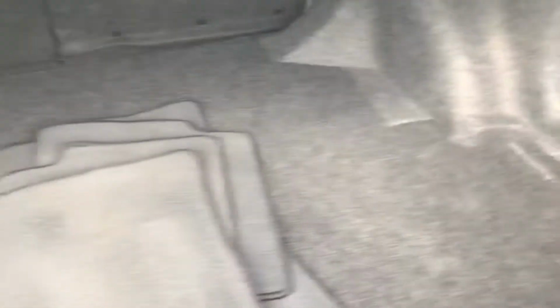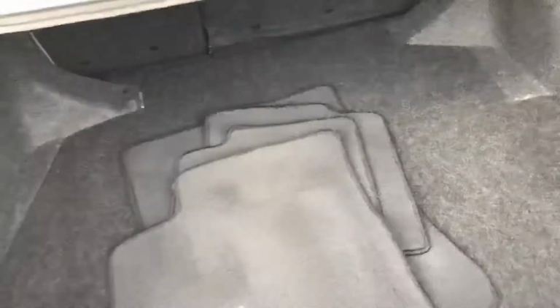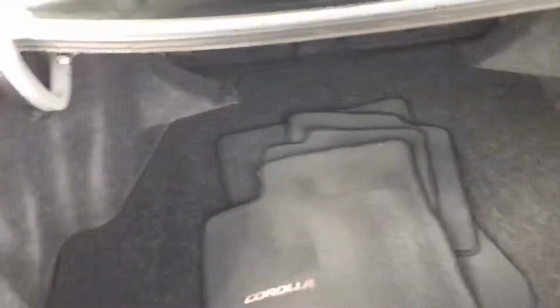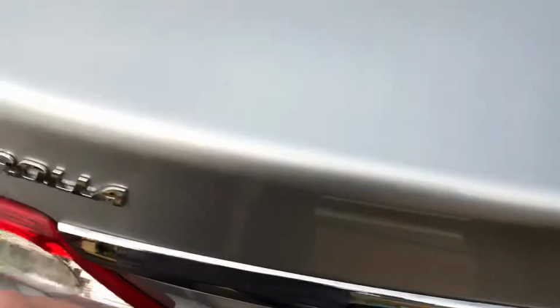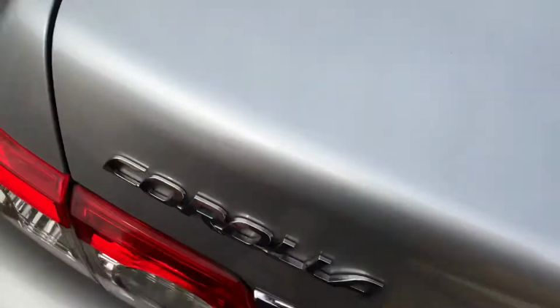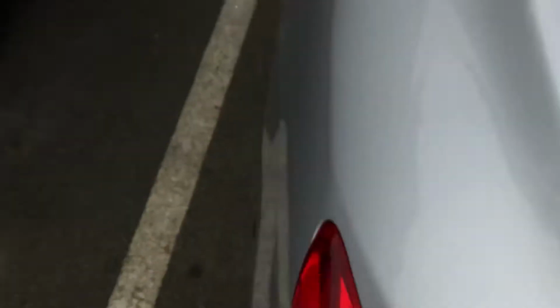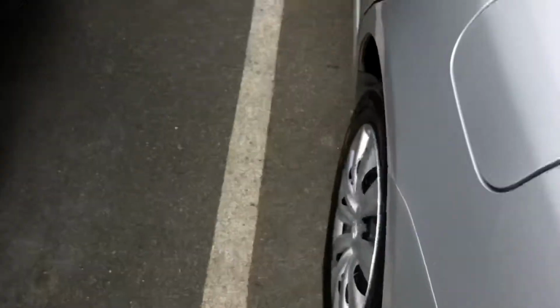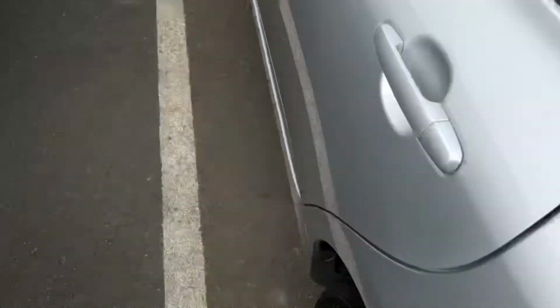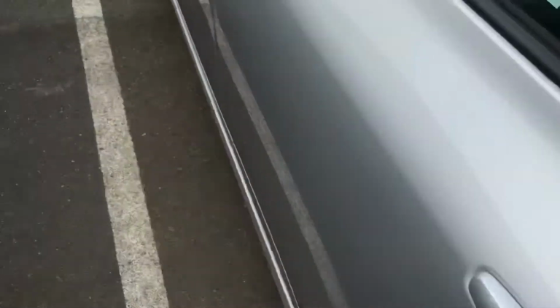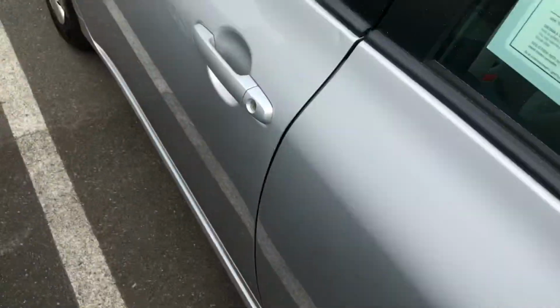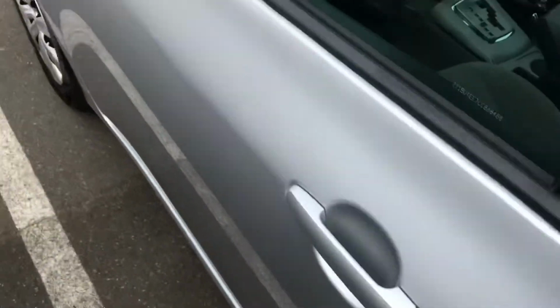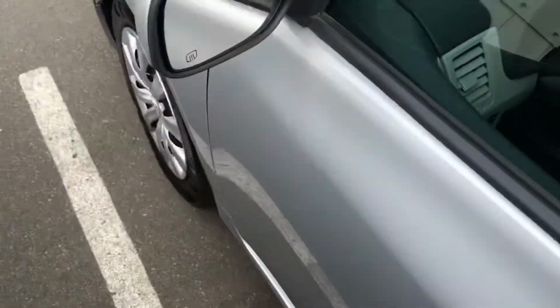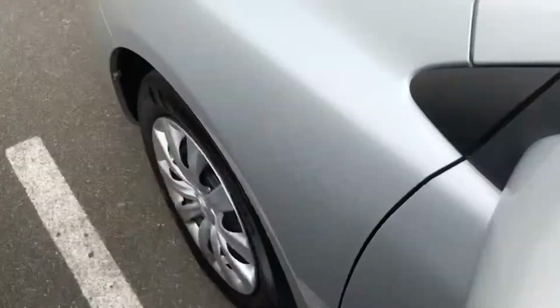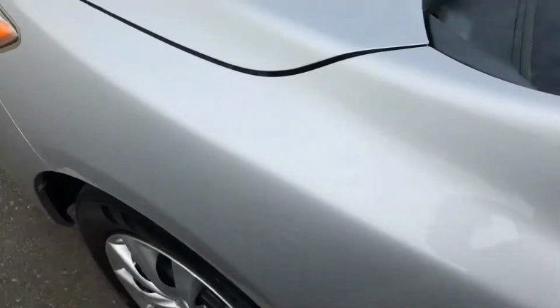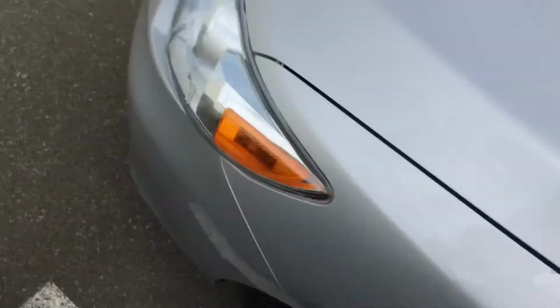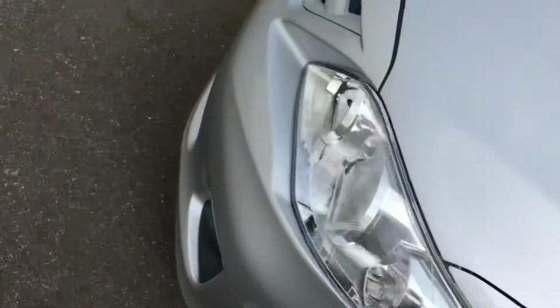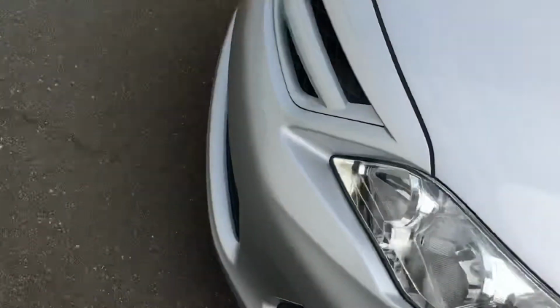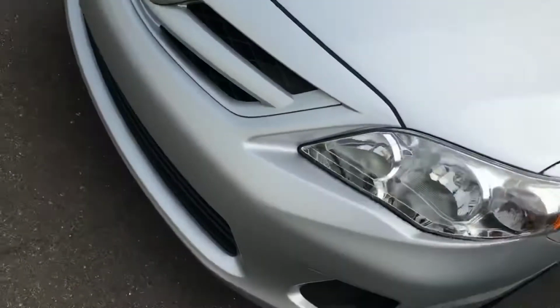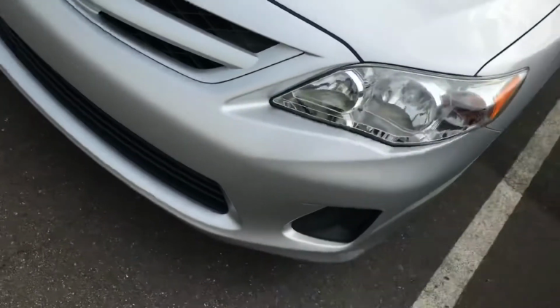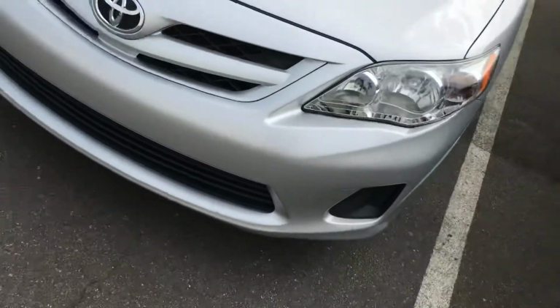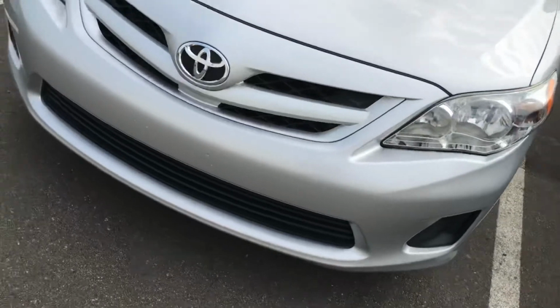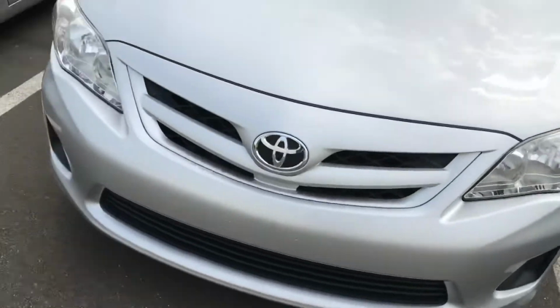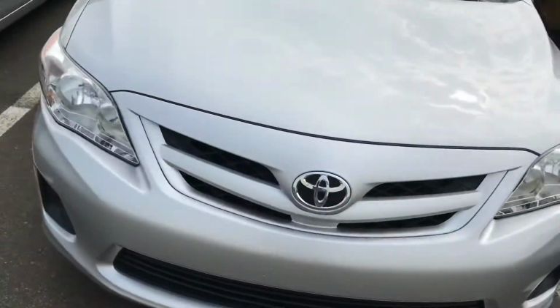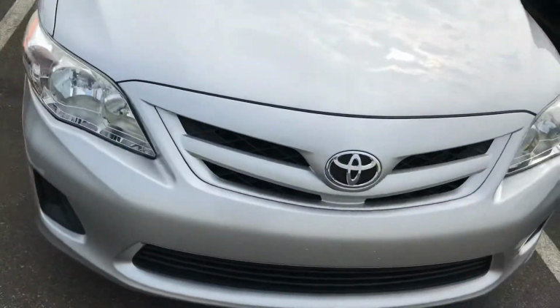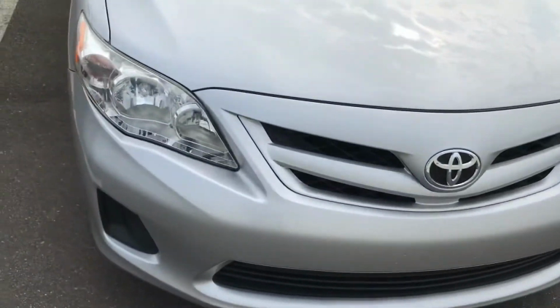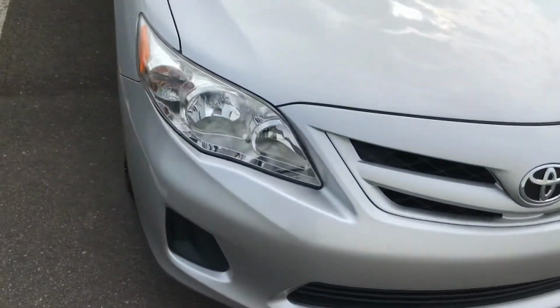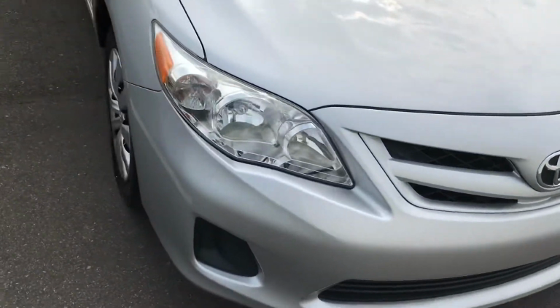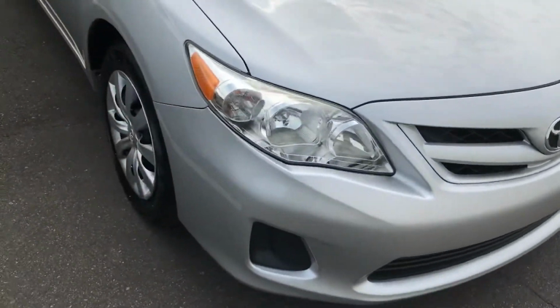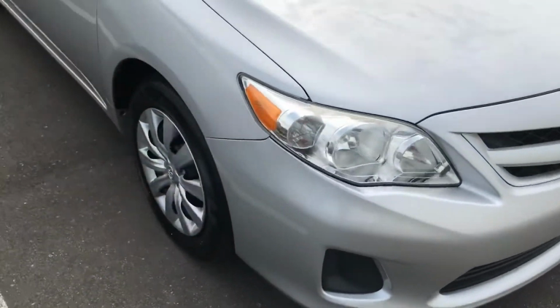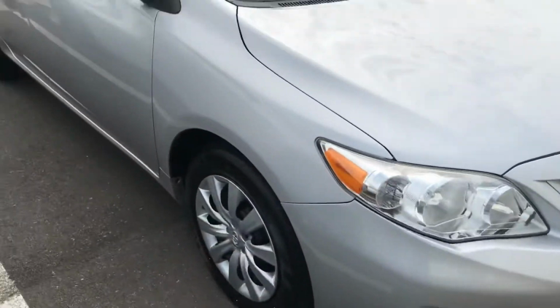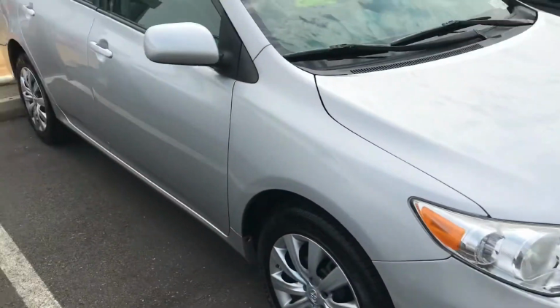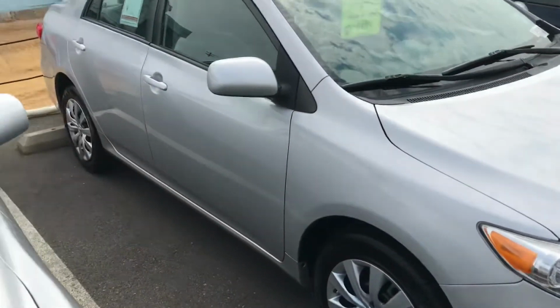So we got your floor mats in here. Large trunk. I just want to be able to give you a closer look so you can see what it's looking like. Super clean.